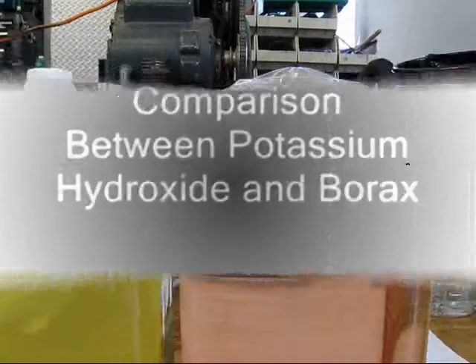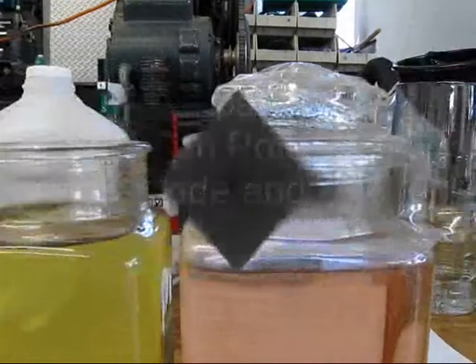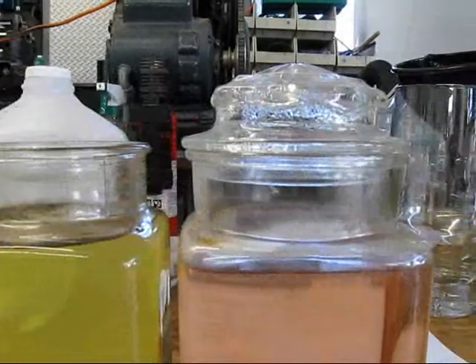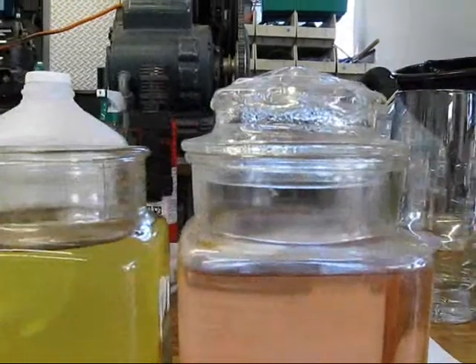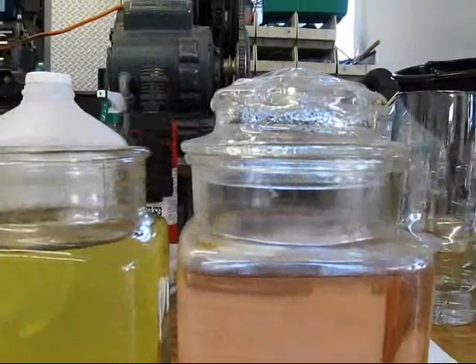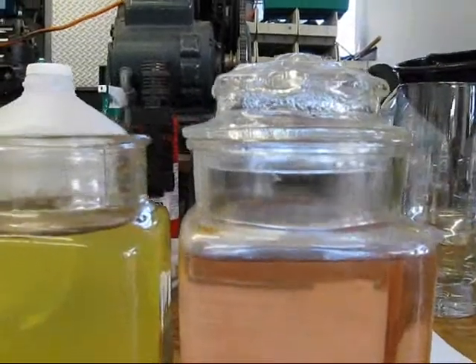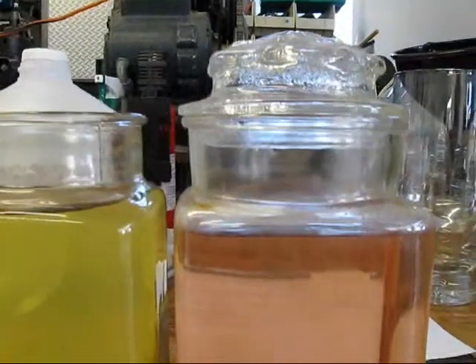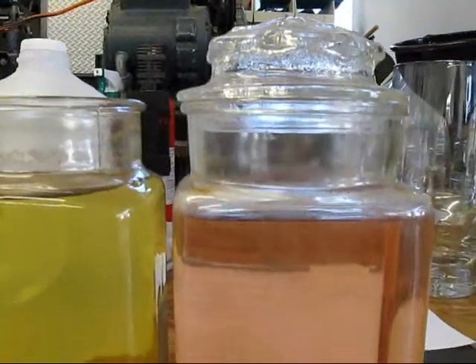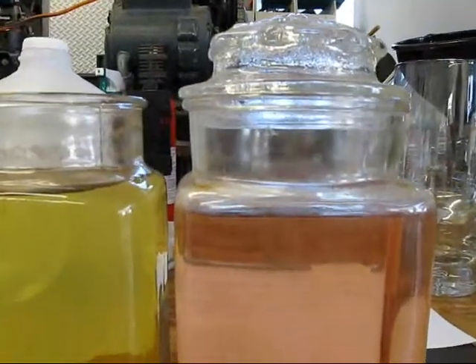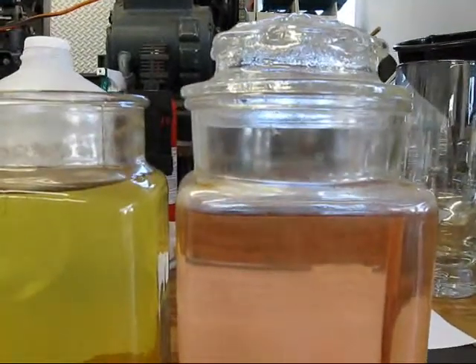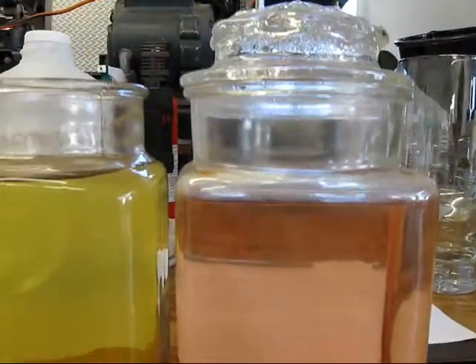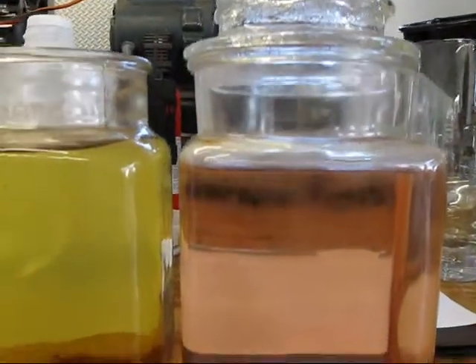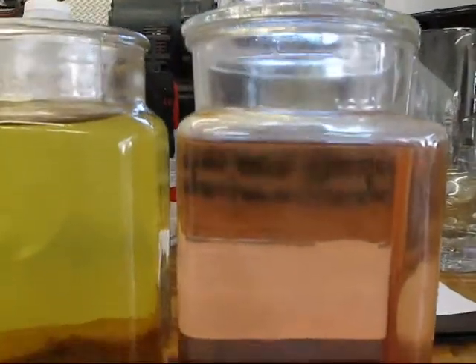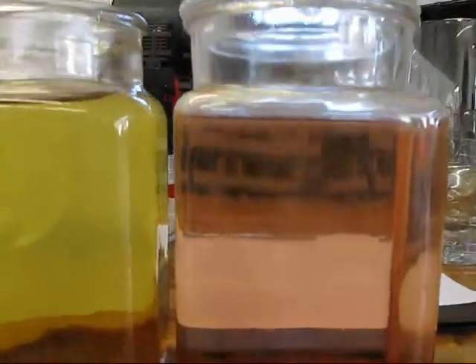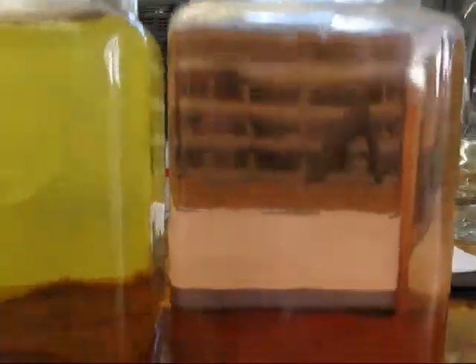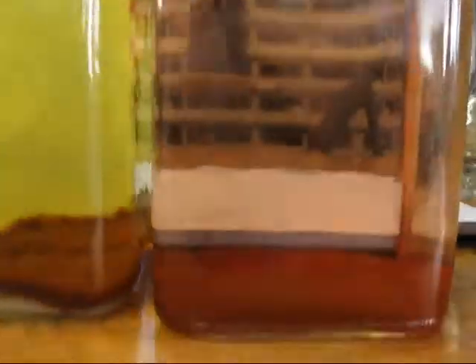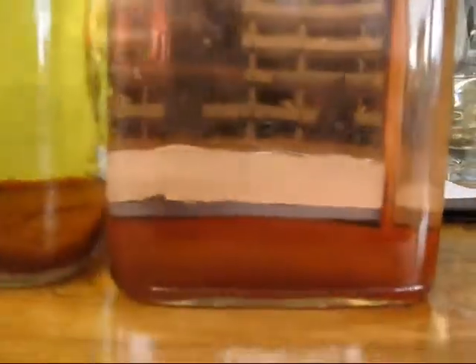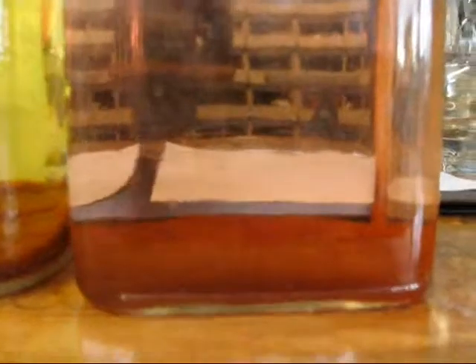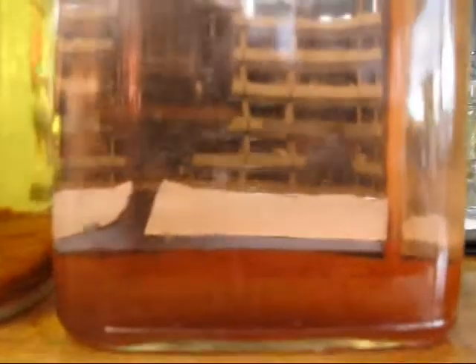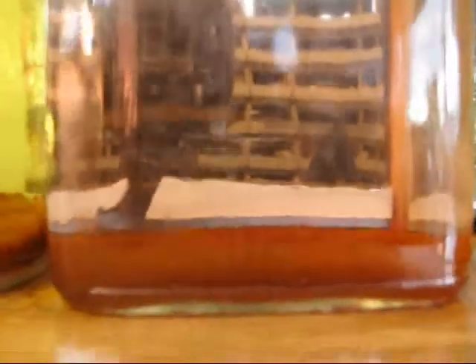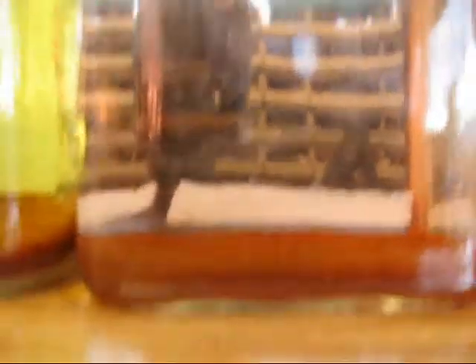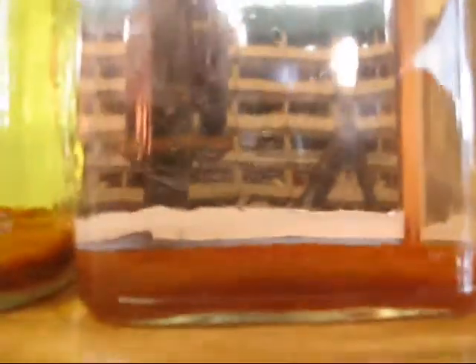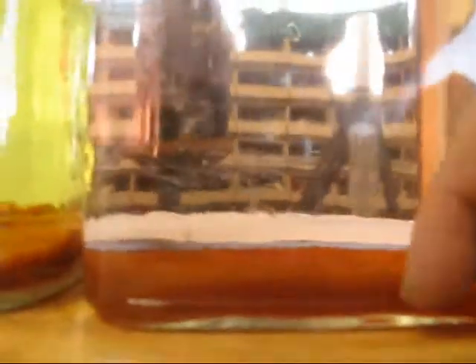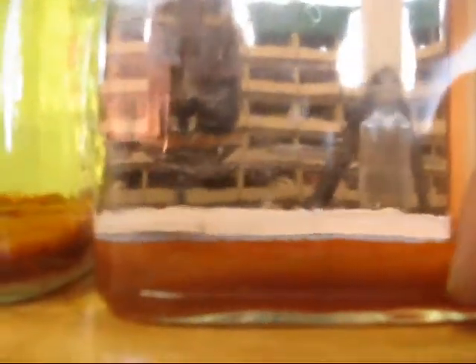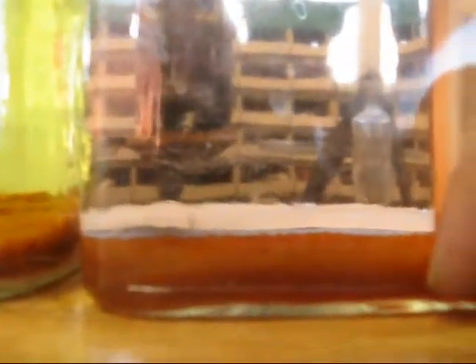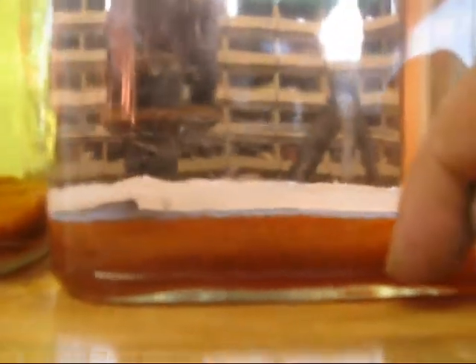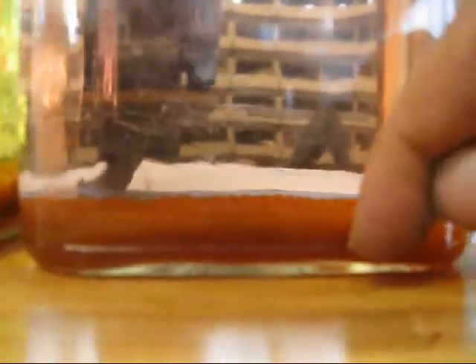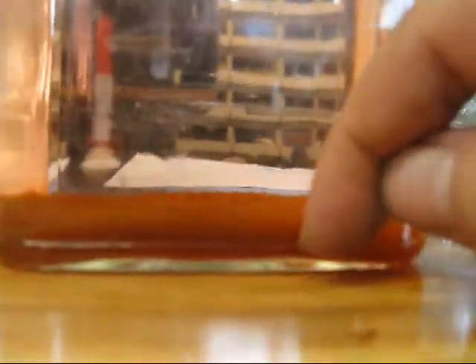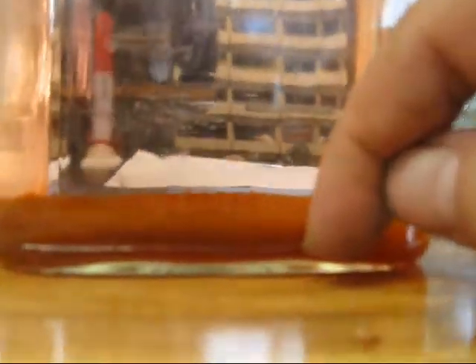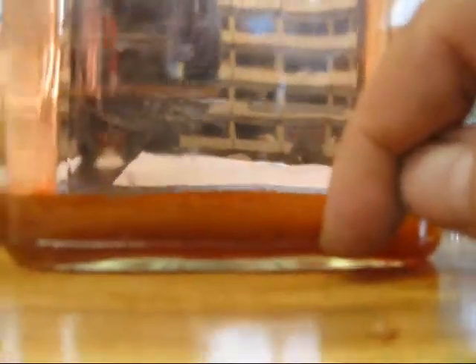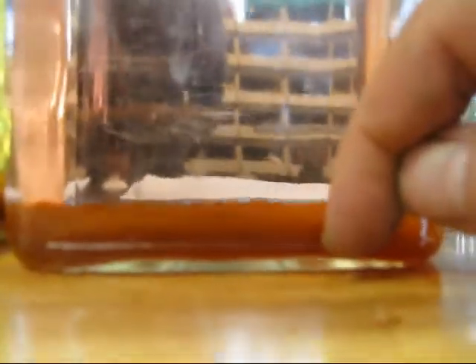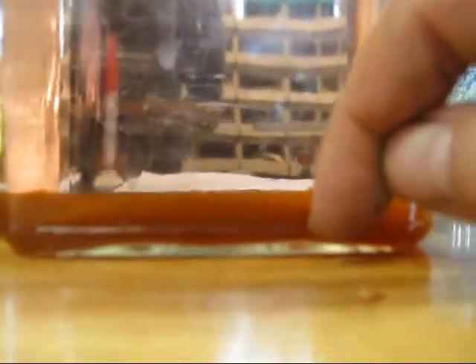This is the after-electrolysis particulate comparison between borax — and there's my finger, if anybody wants to know.